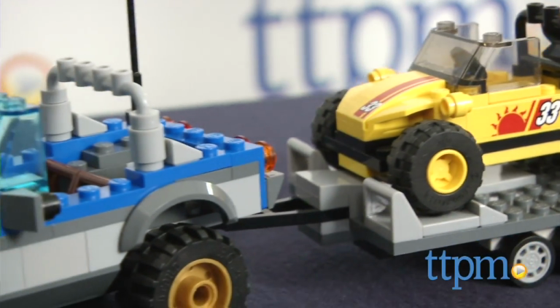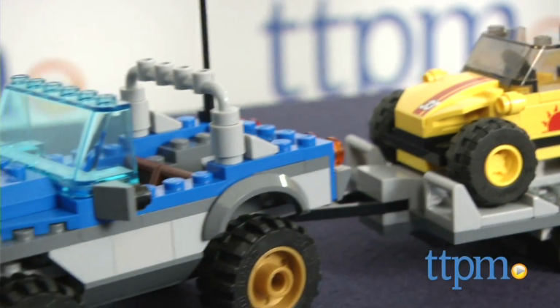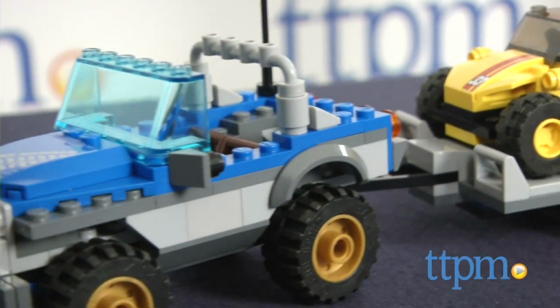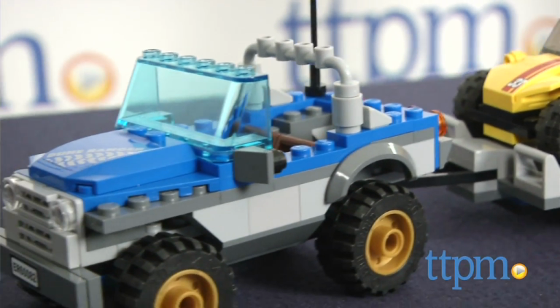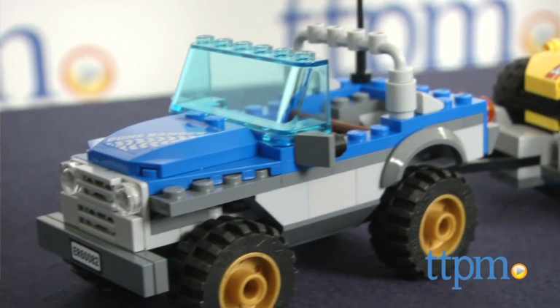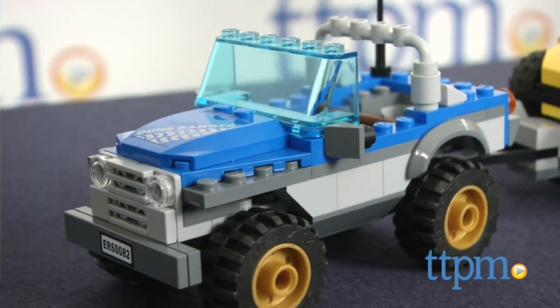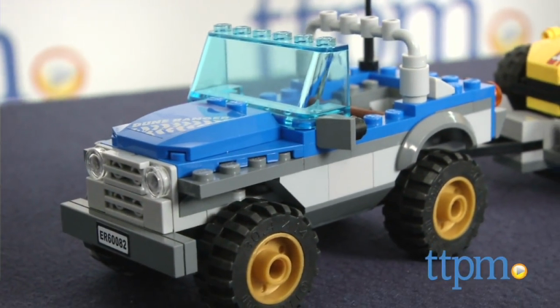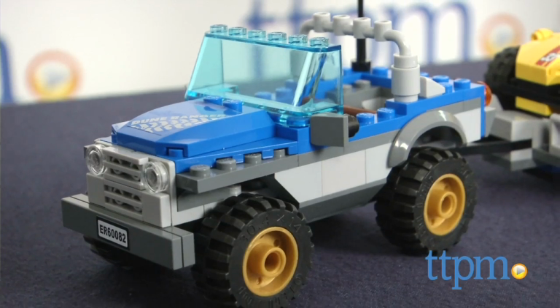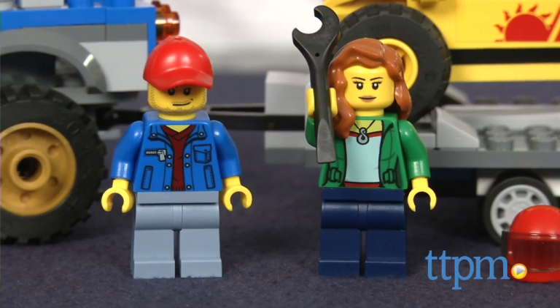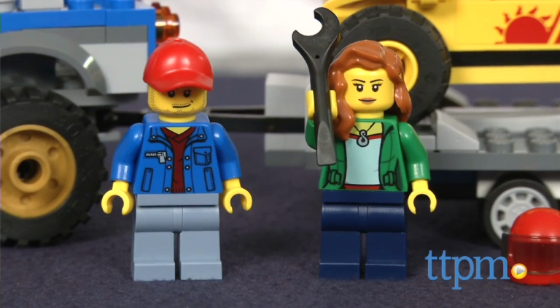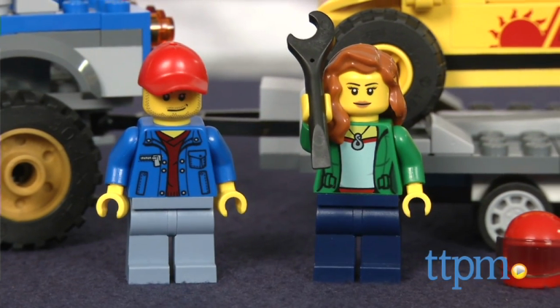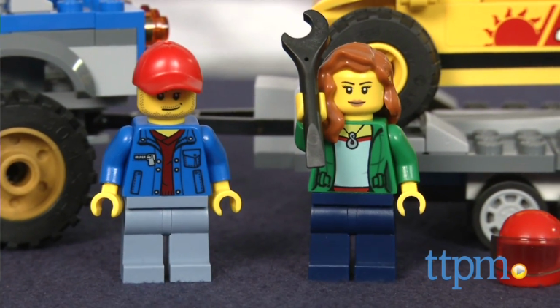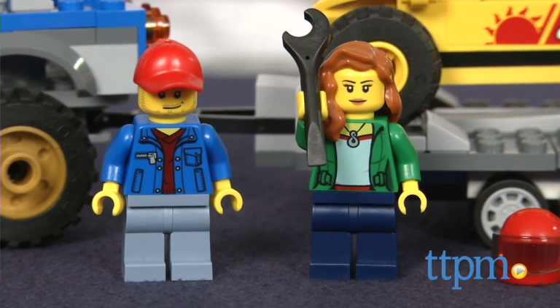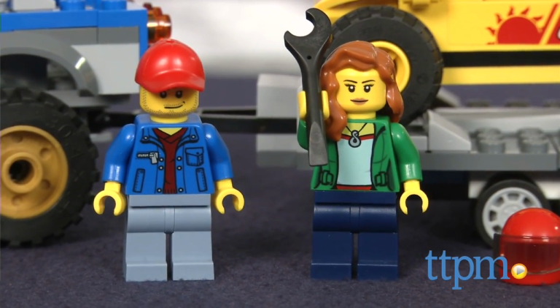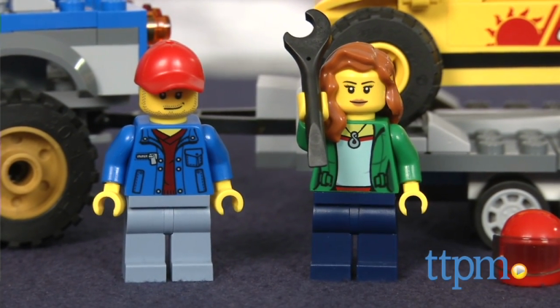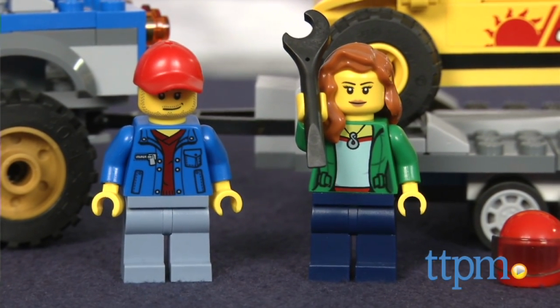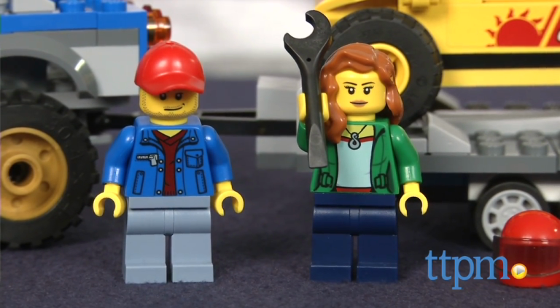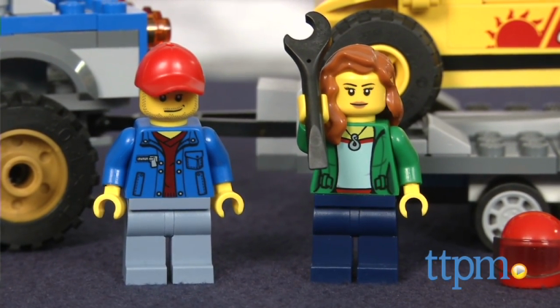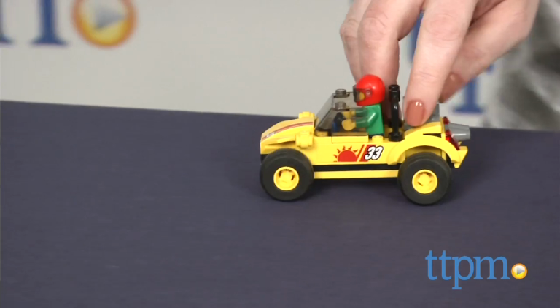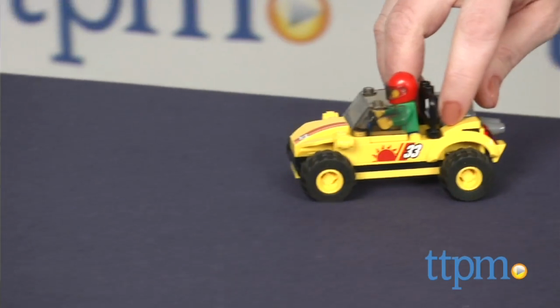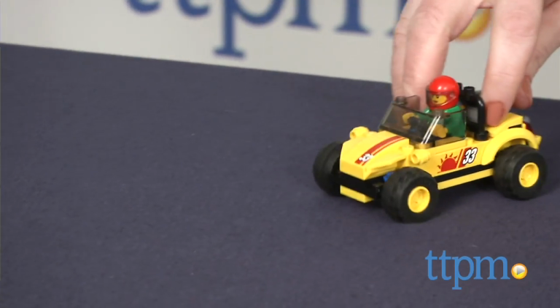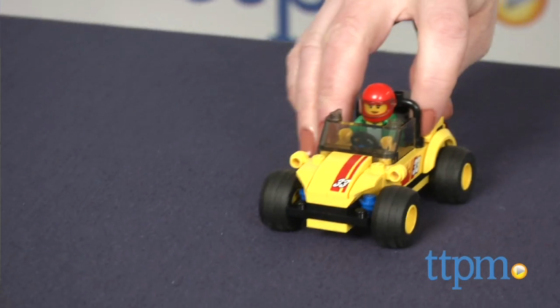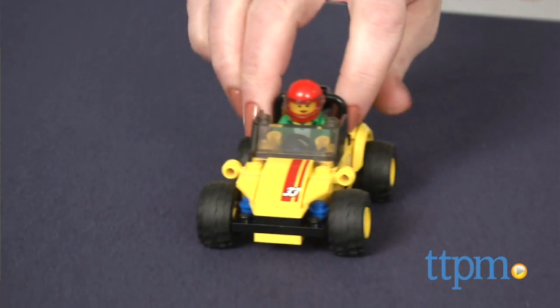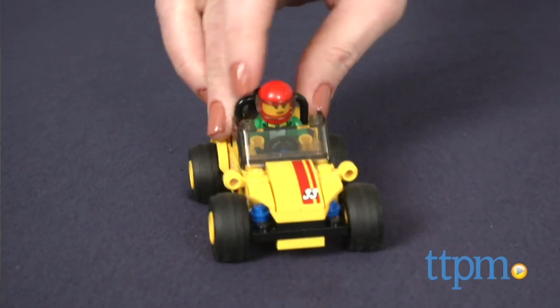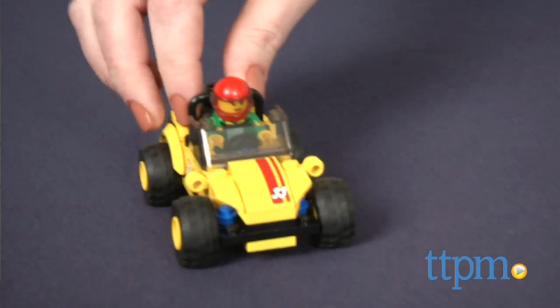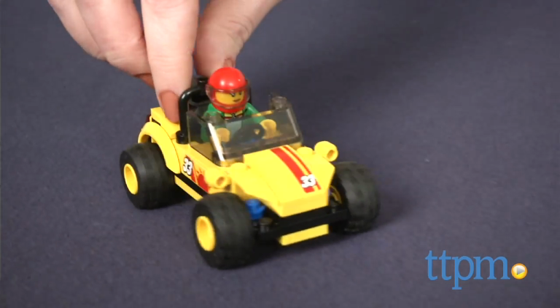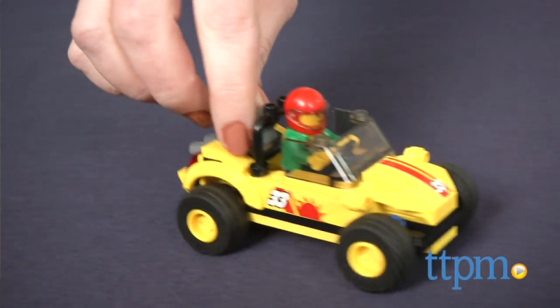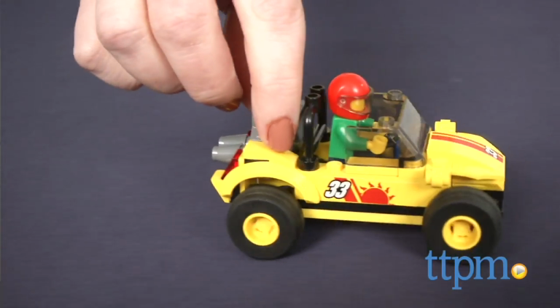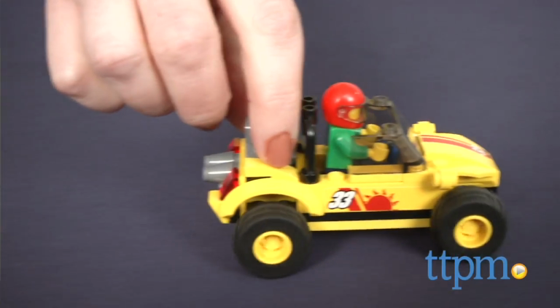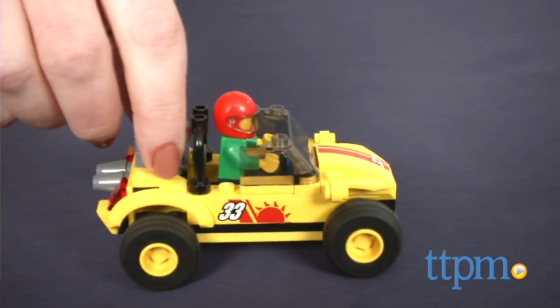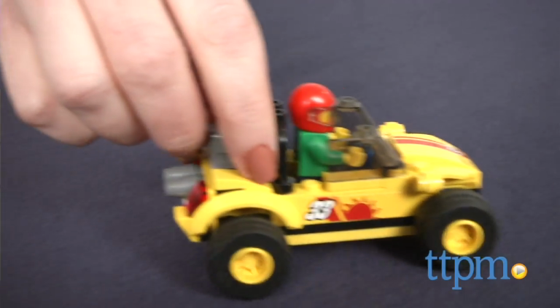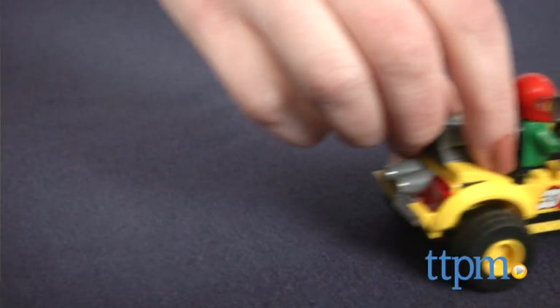The set also includes a woman and man minifigures. Accessories include a wrench and a crash helmet. It took our expert builder 30 minutes to build this set, and the instructions were very easy to follow.